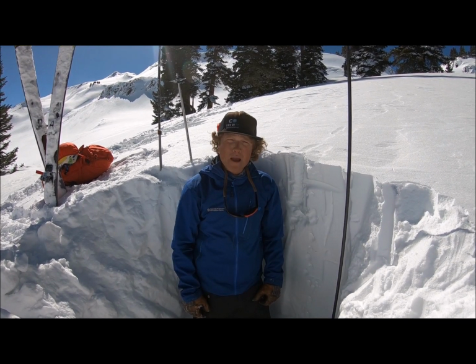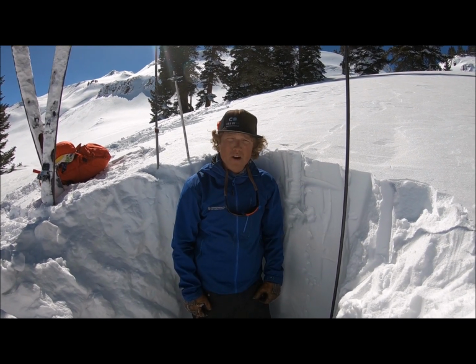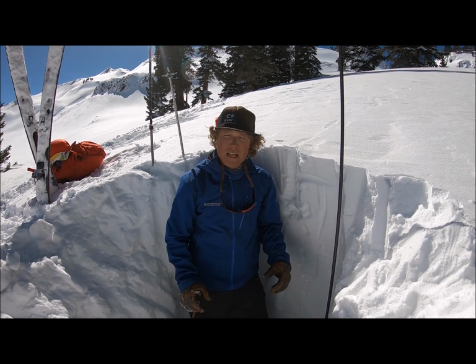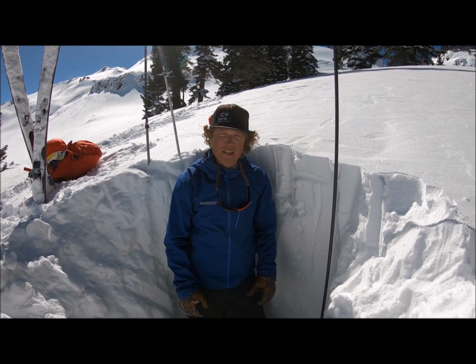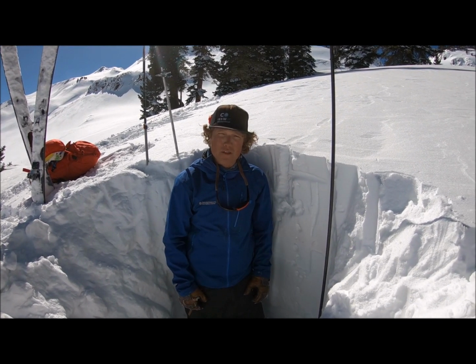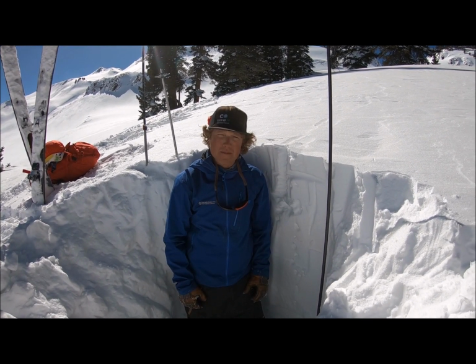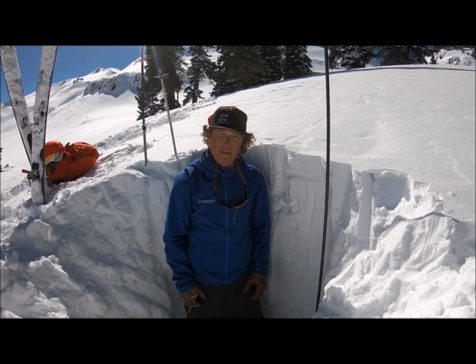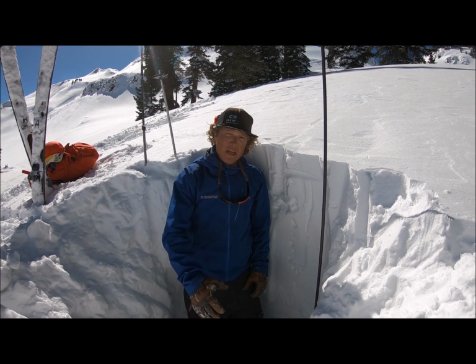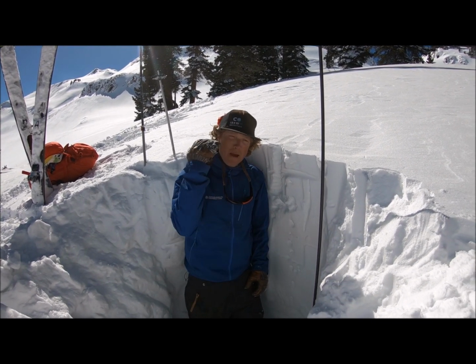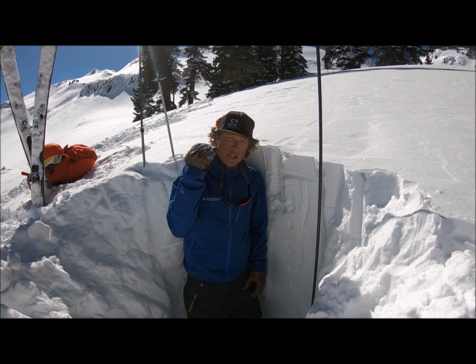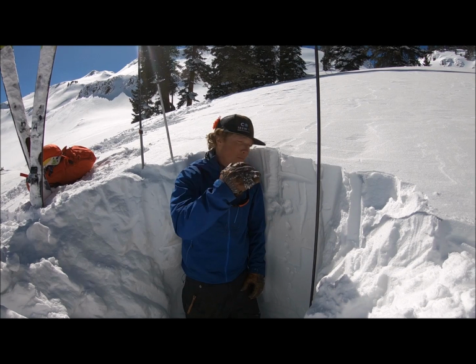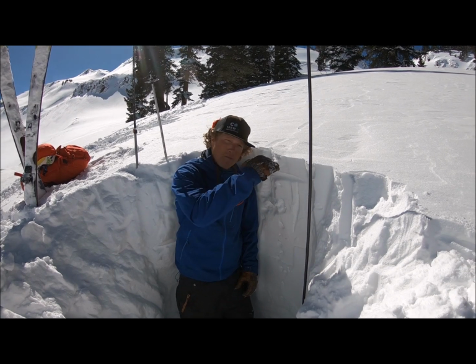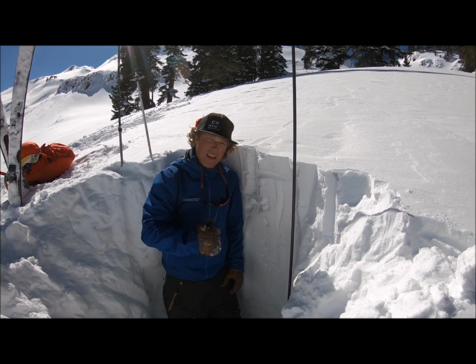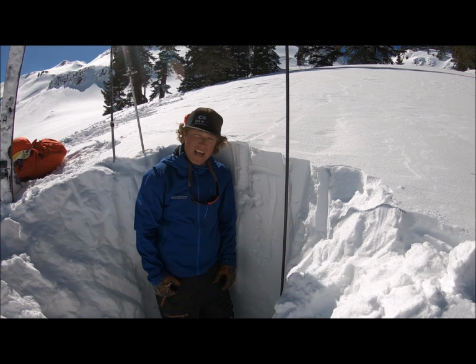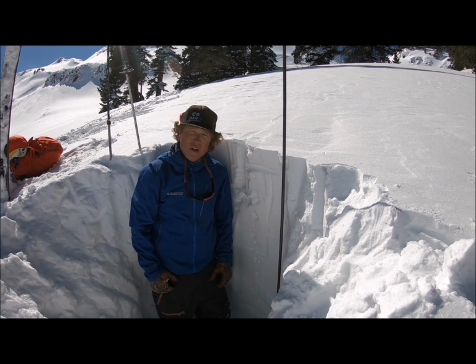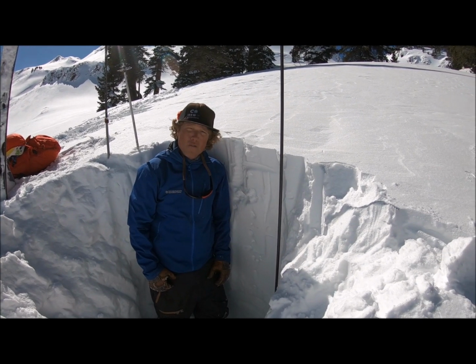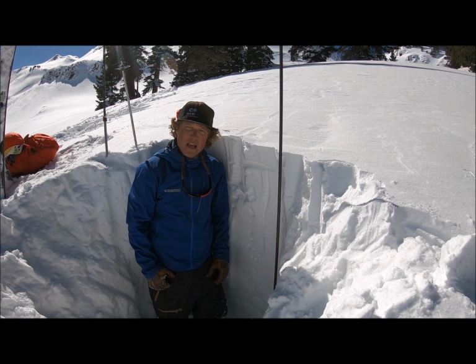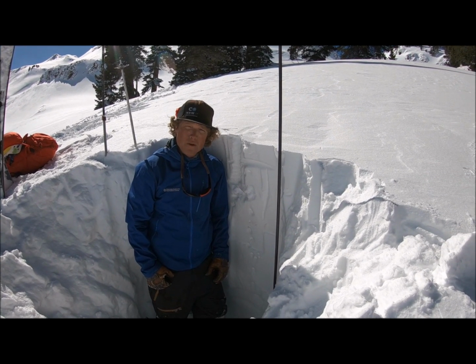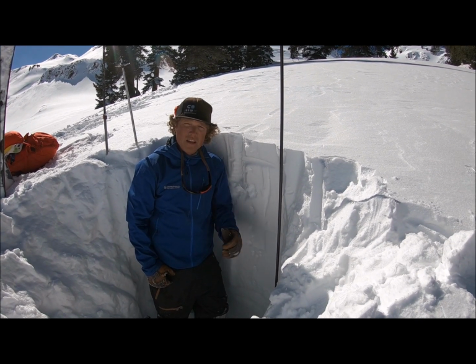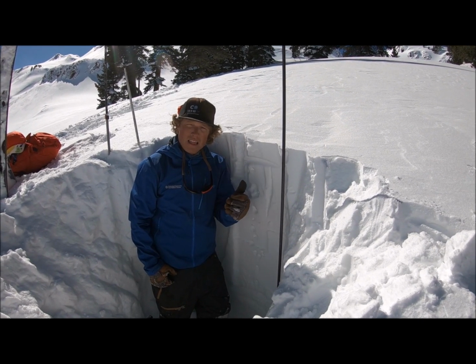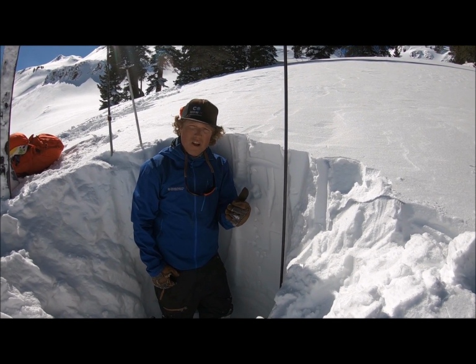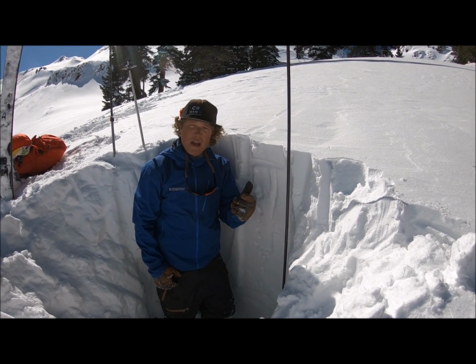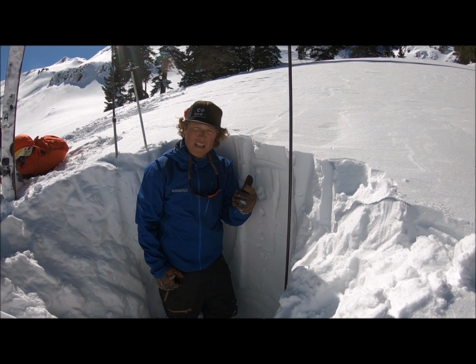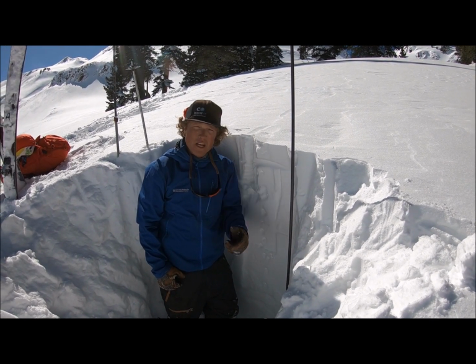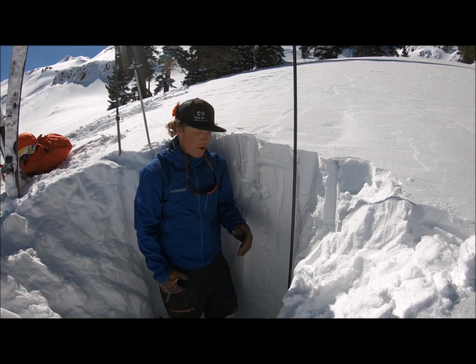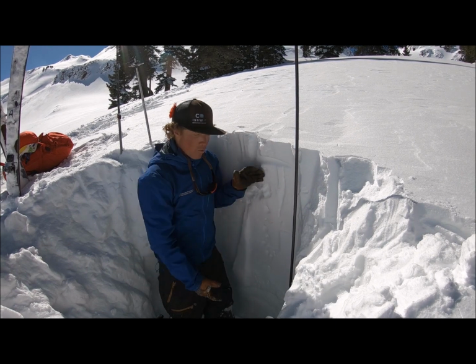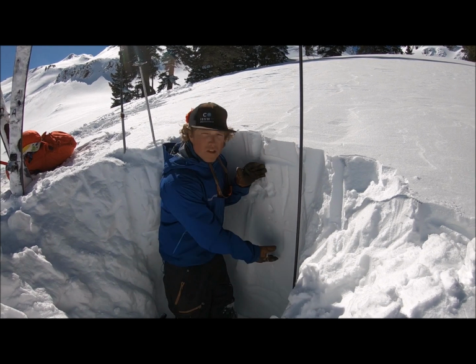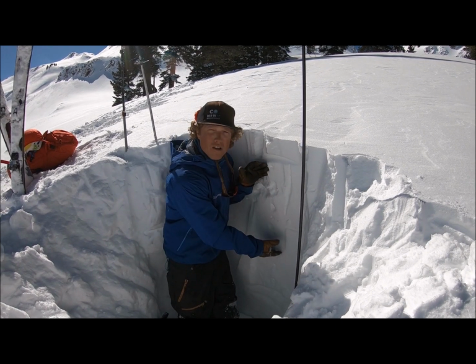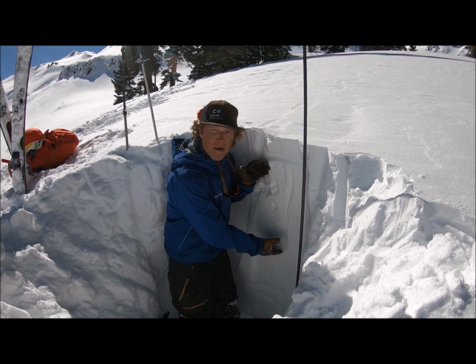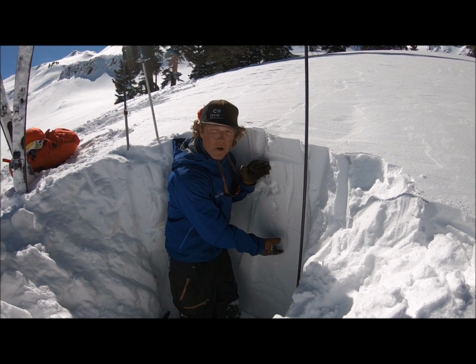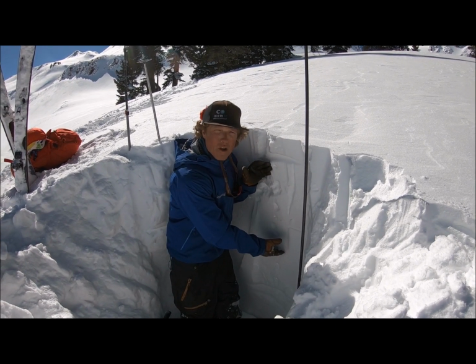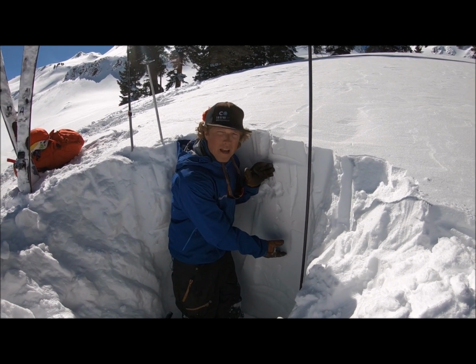The snowpack has grown exponentially over the past month. I'm not very tall, but this pack is head high. Over the past few weeks, lots of snow and lots of wind have created a really strong slab in the middle of the snowpack.